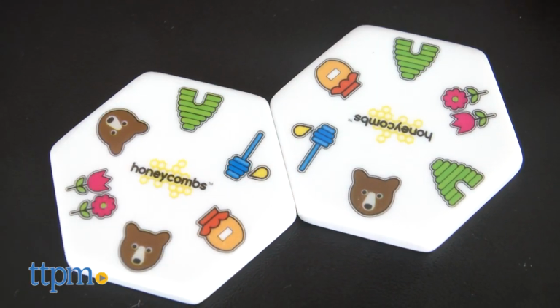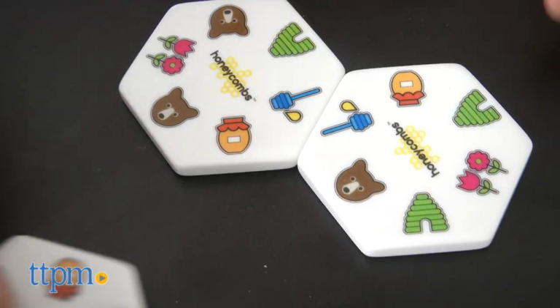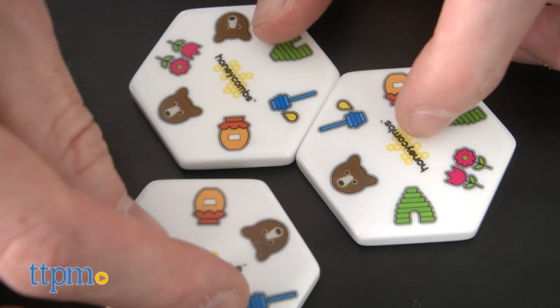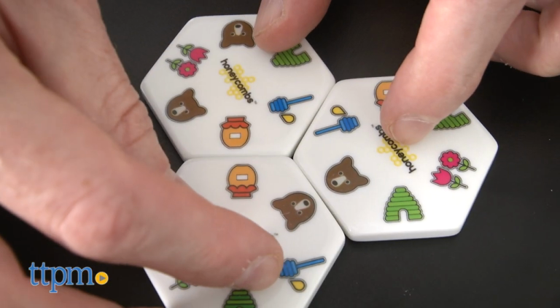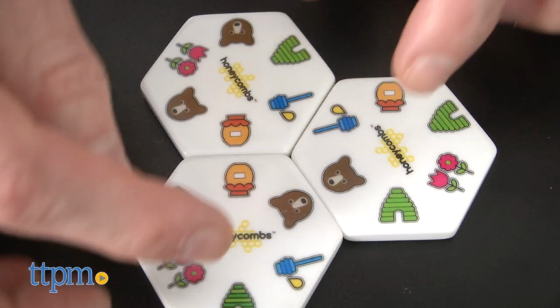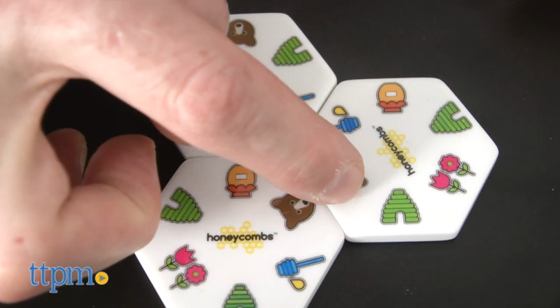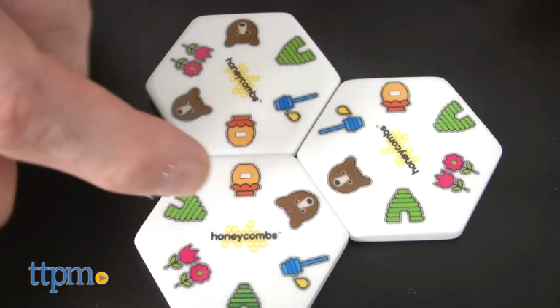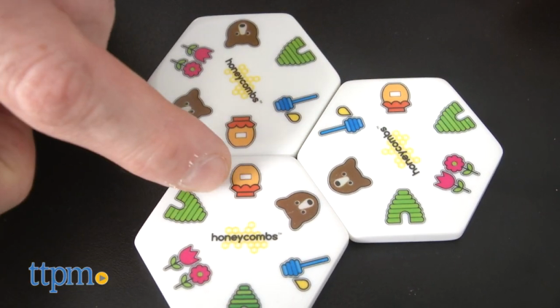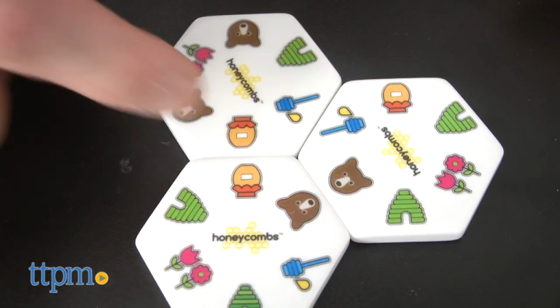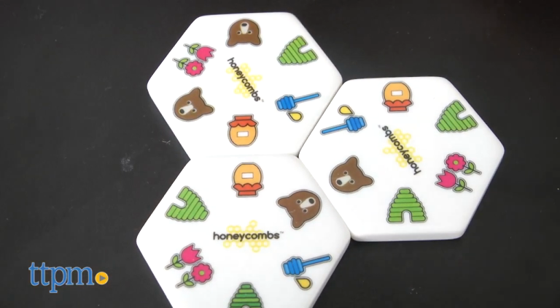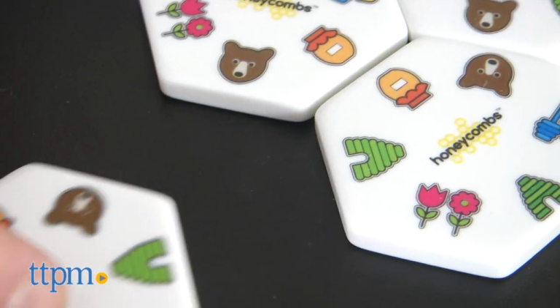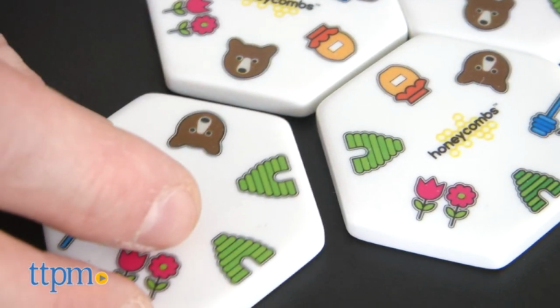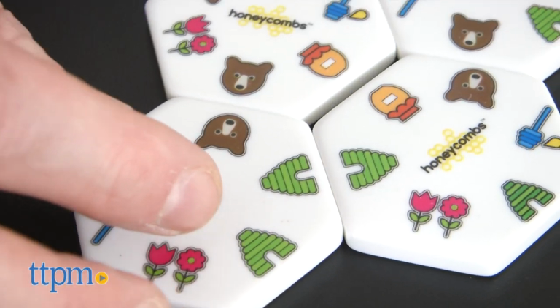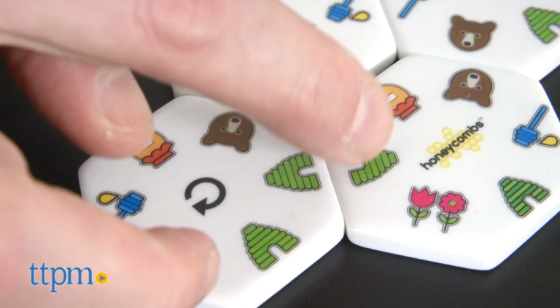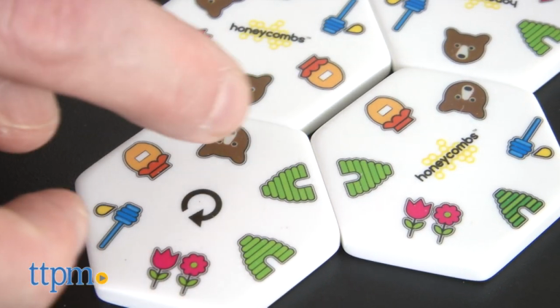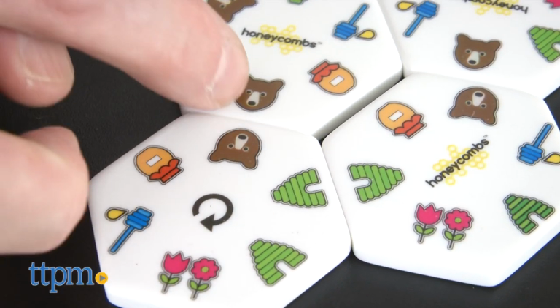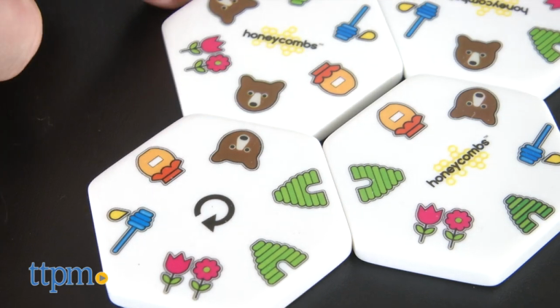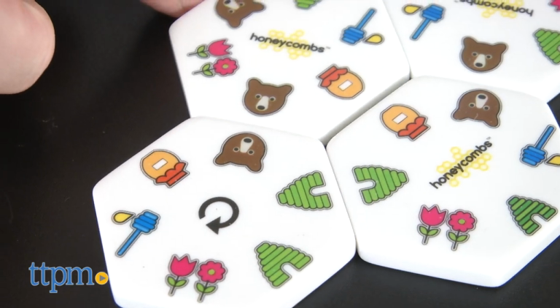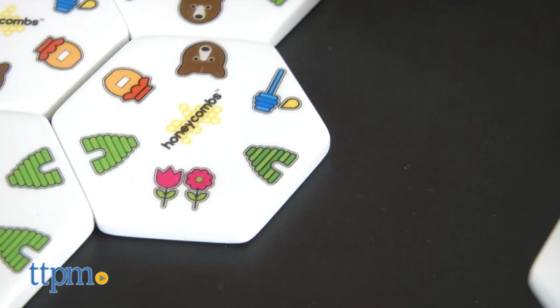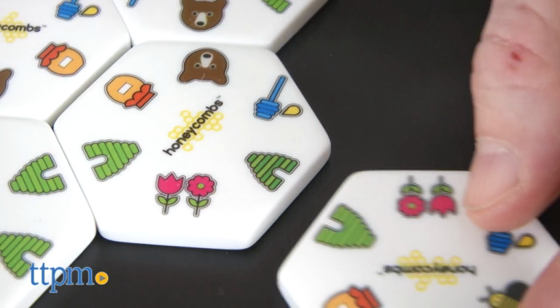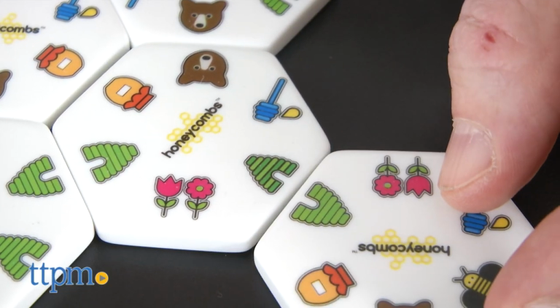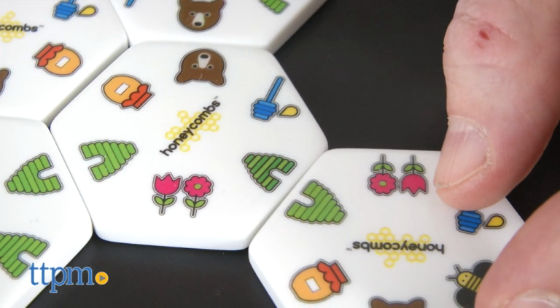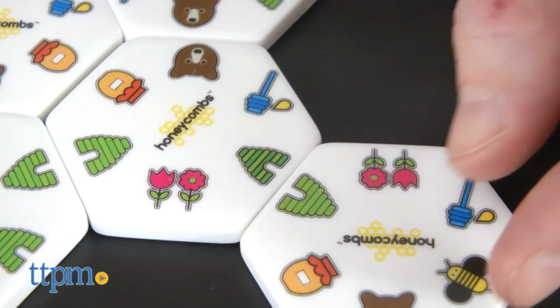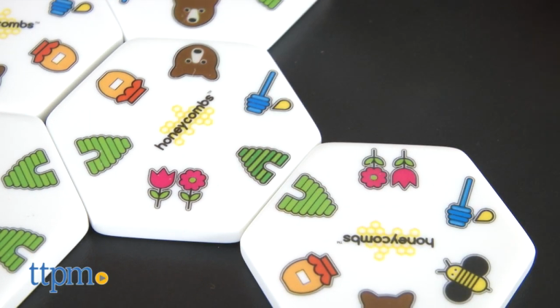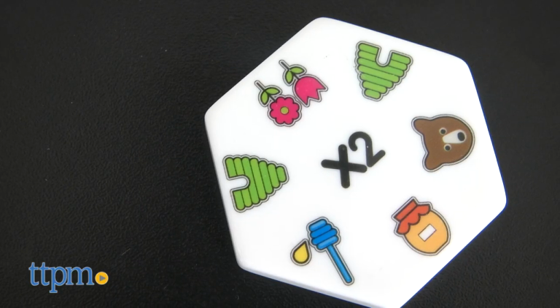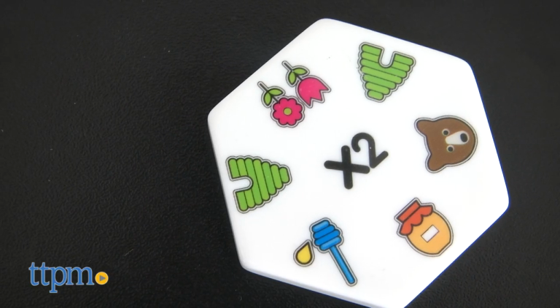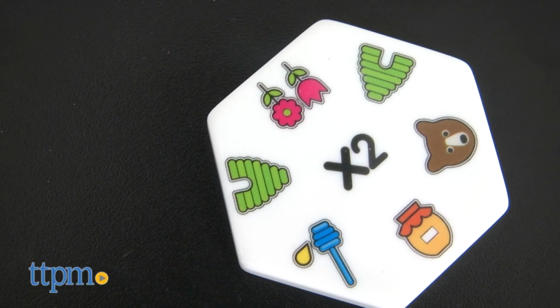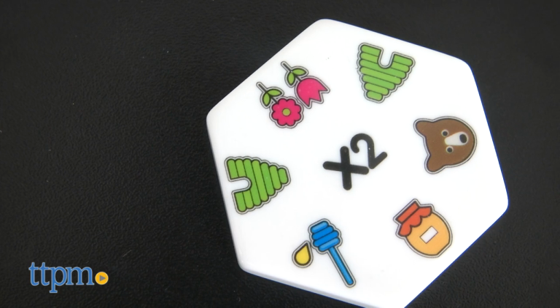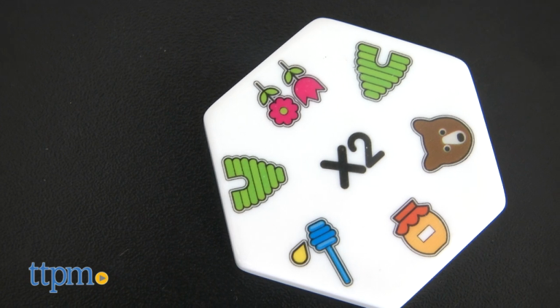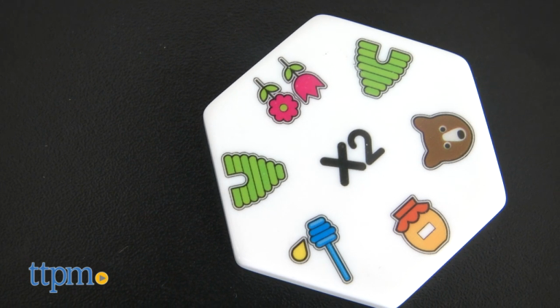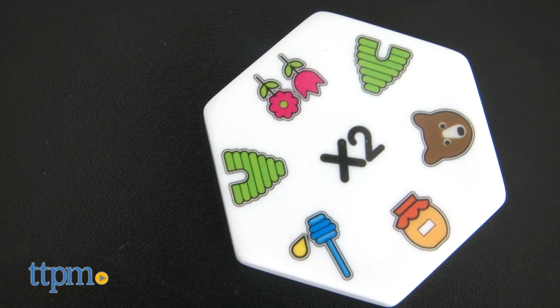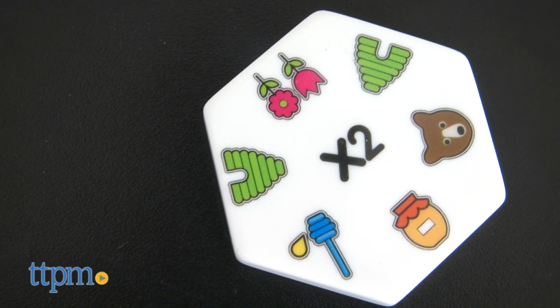Players must match like-sided tiles. In Honeycombs, the tiles are six-sided and feature fun, honey-related images: flowers, a honey dipper, a bear, a jar of honey, a honeycomb, and a honeybee.